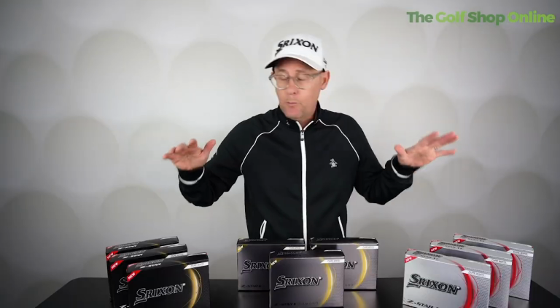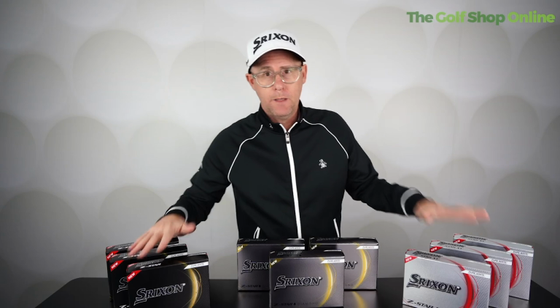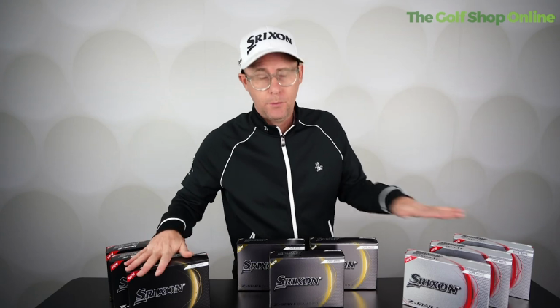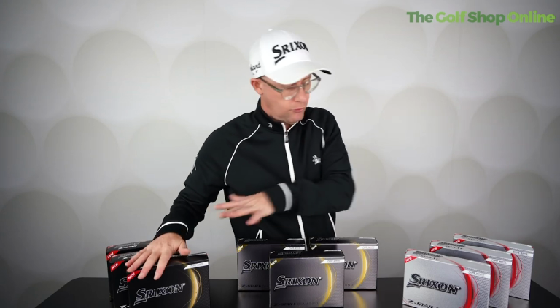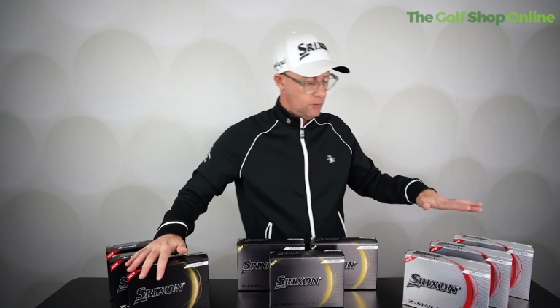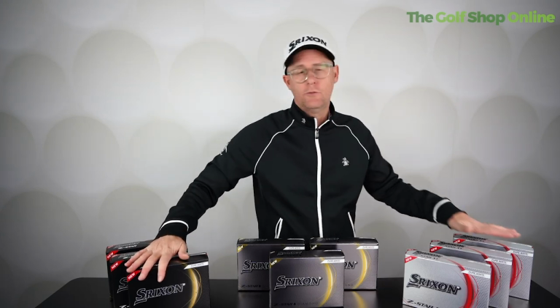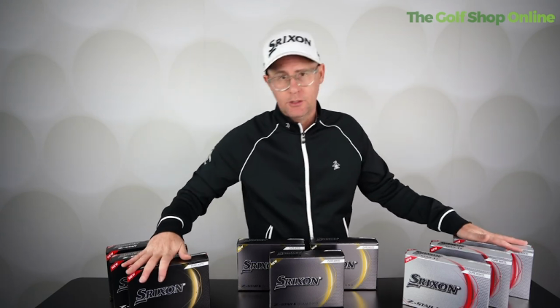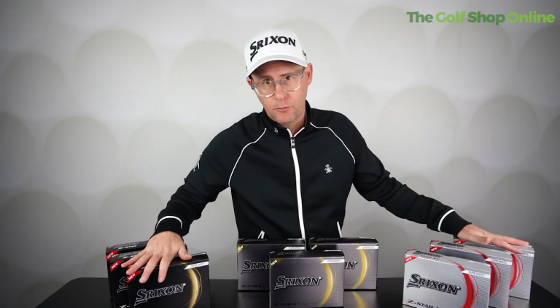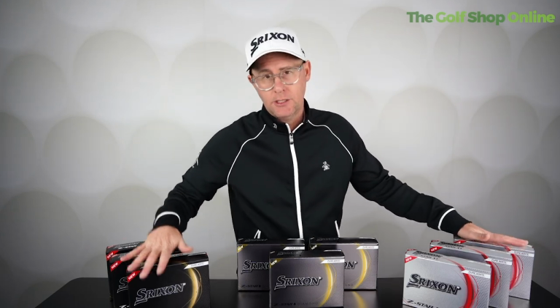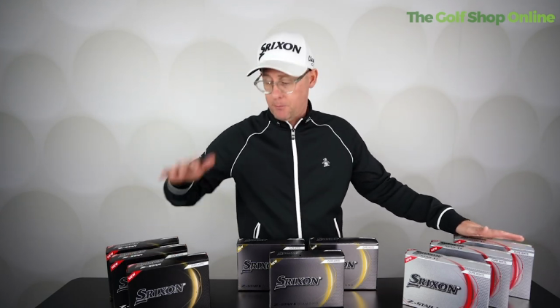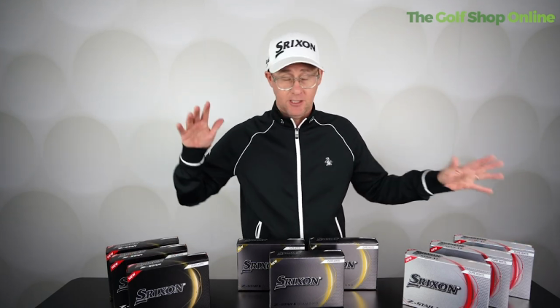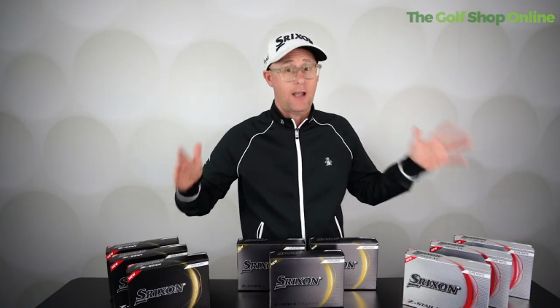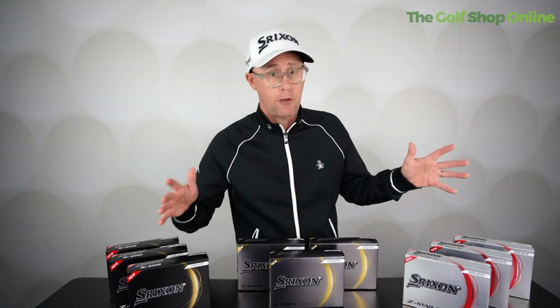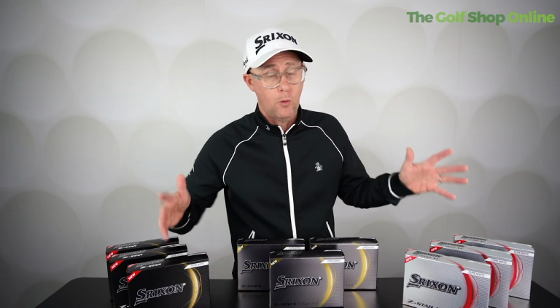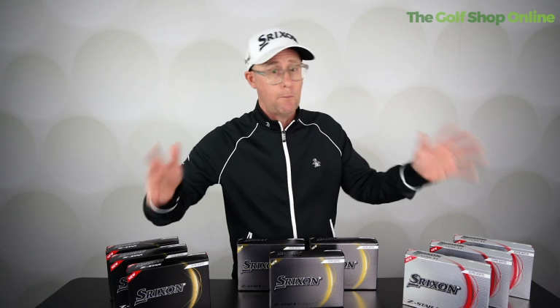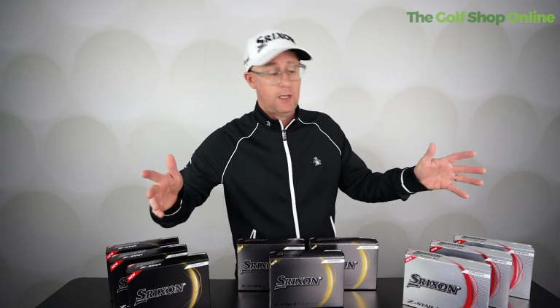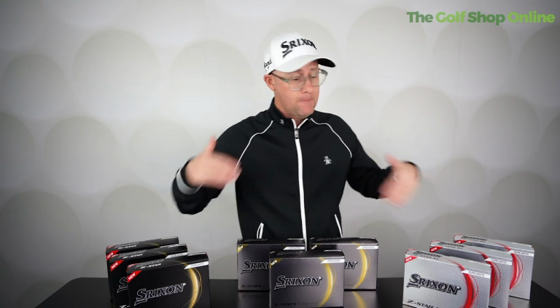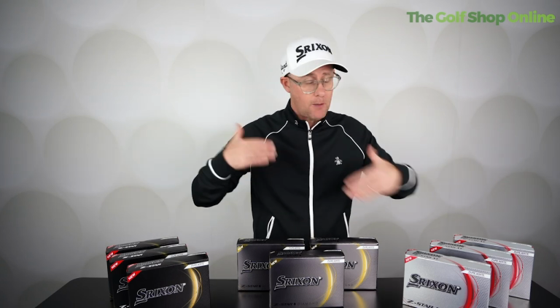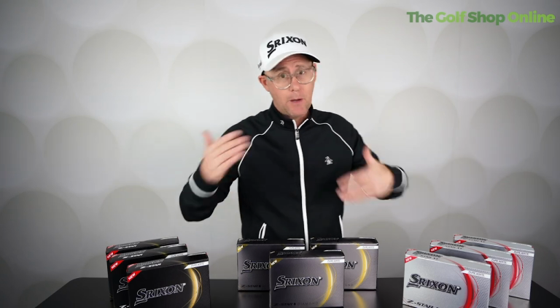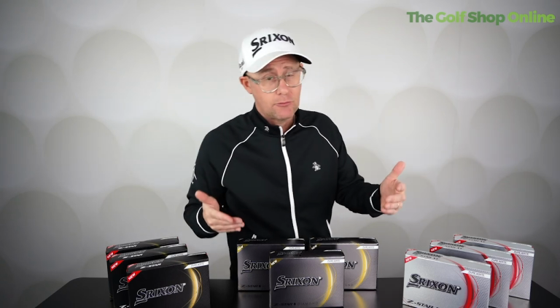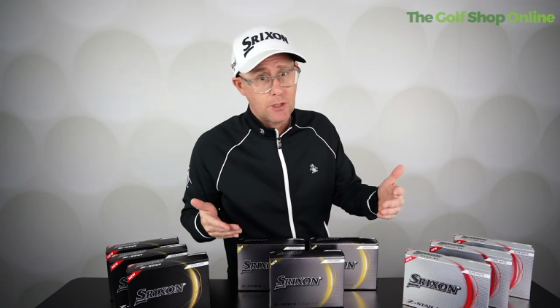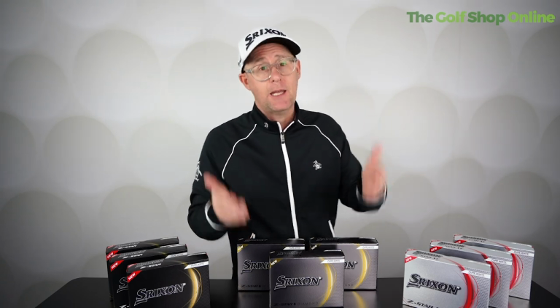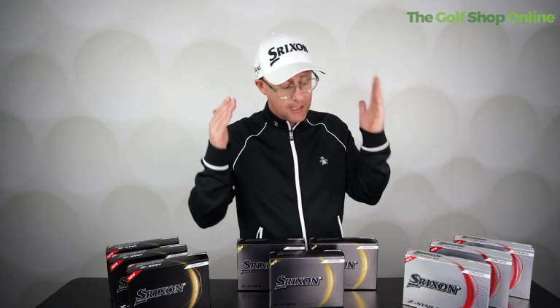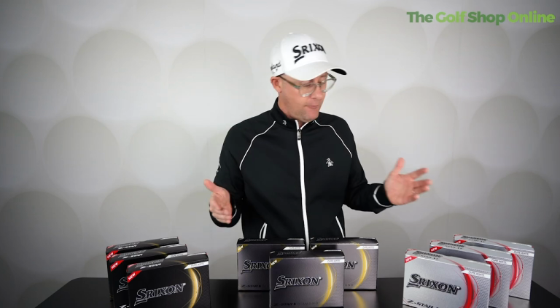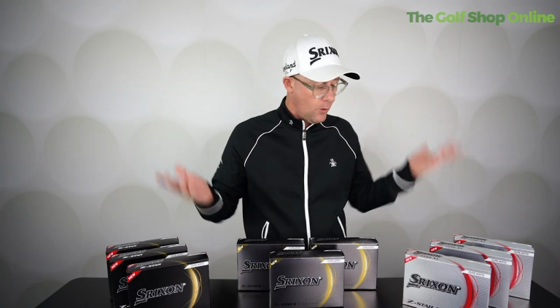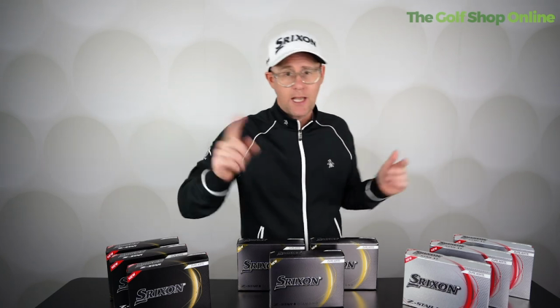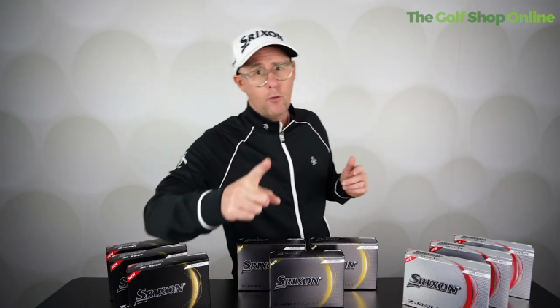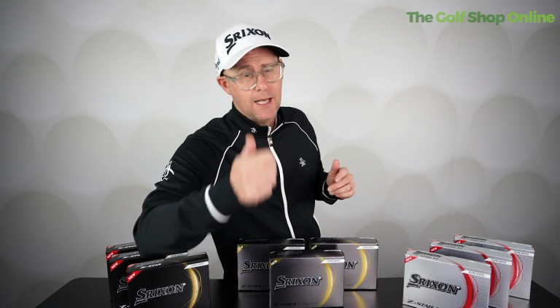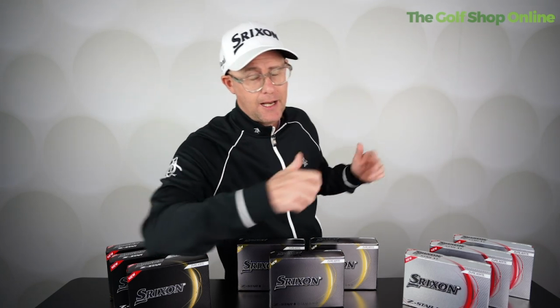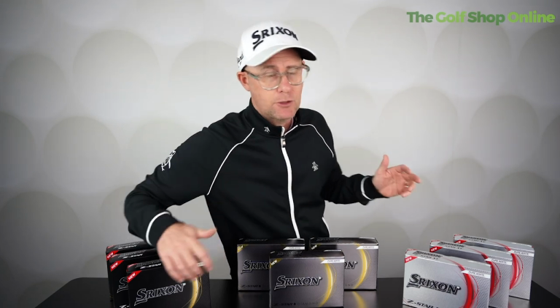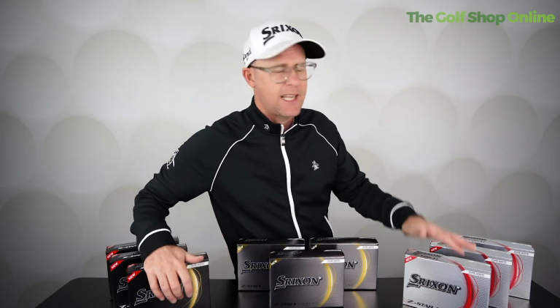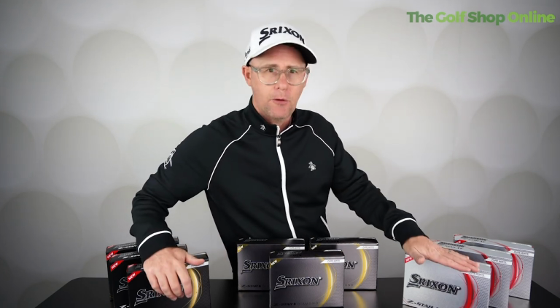With multi-buy options across the Srixon golf ball range, they're a great price to start in a premium ball that will compete with anything. Start multi-buying from the website and you're getting the price down even more — great performance at an absolutely killer price.